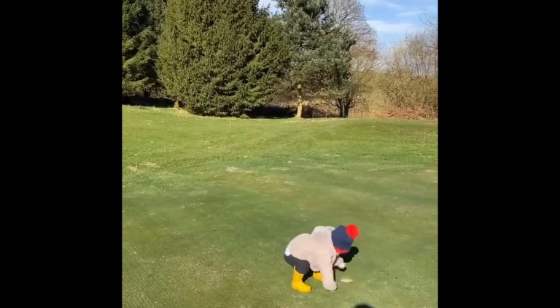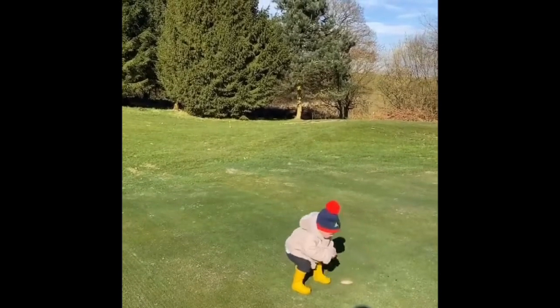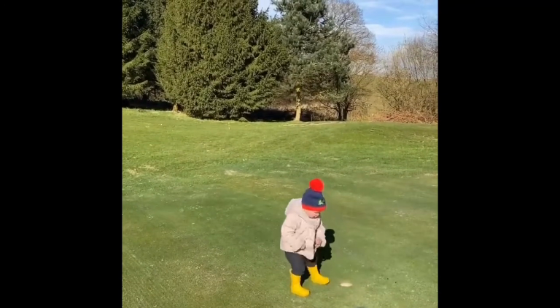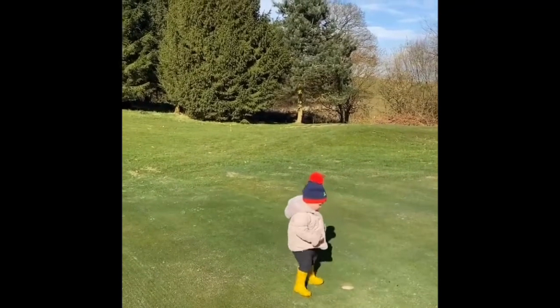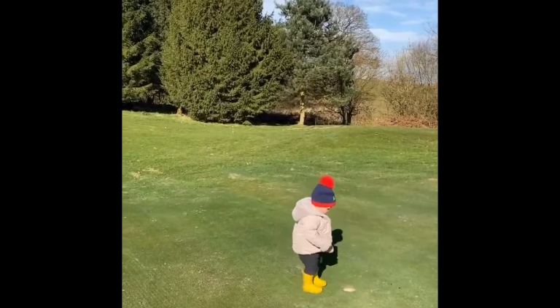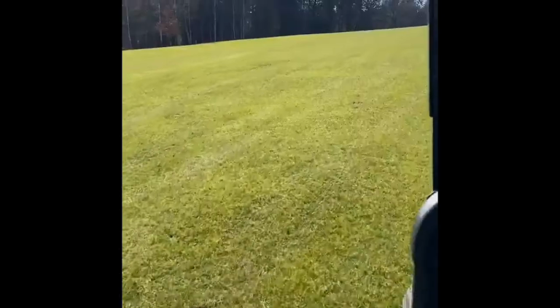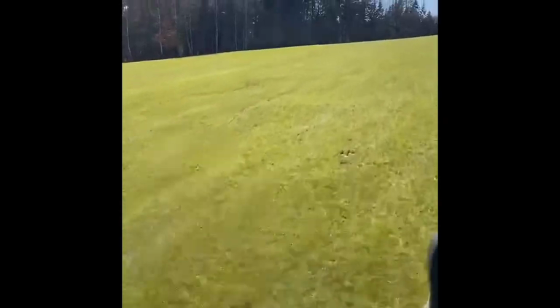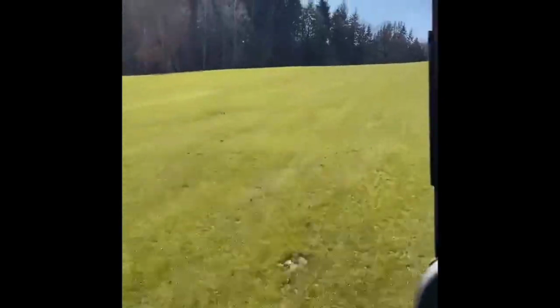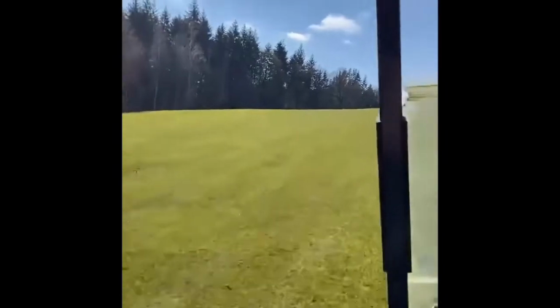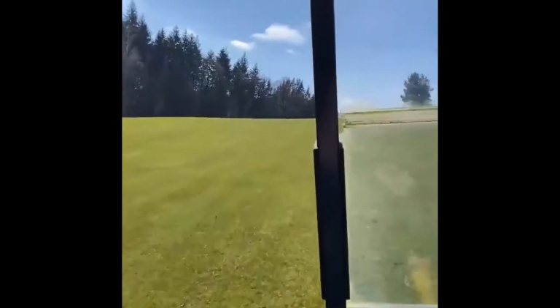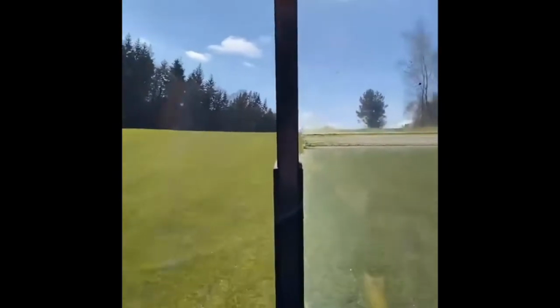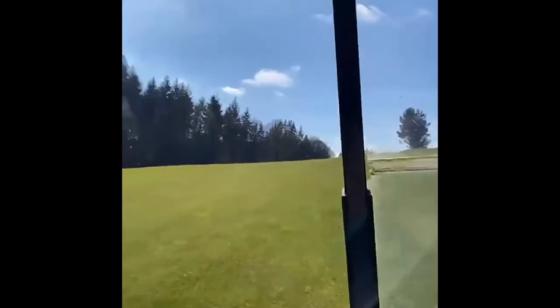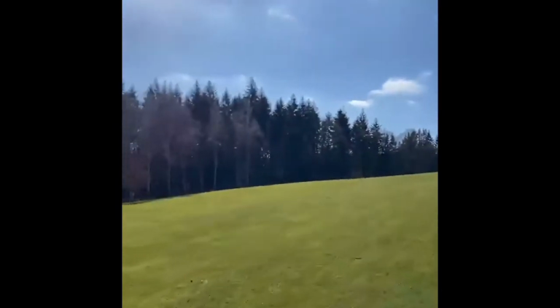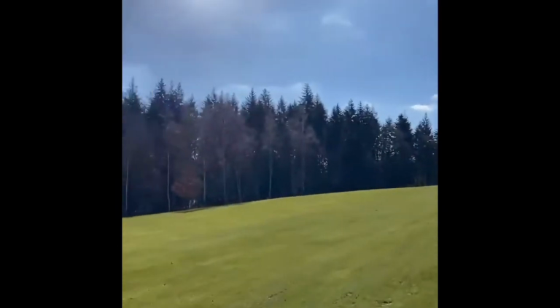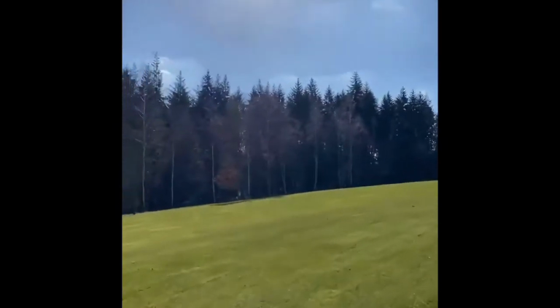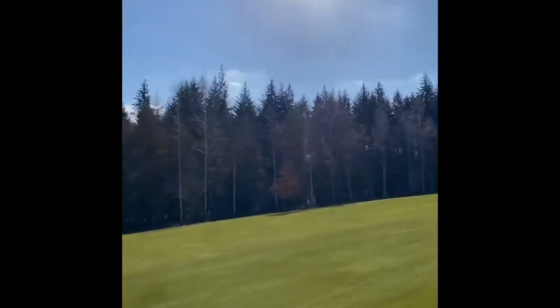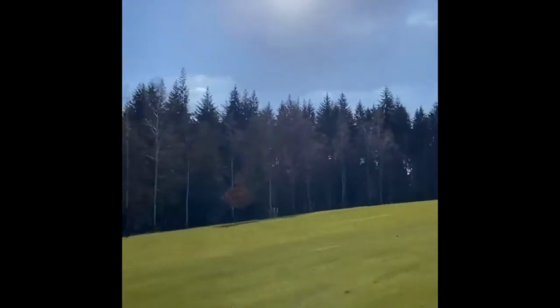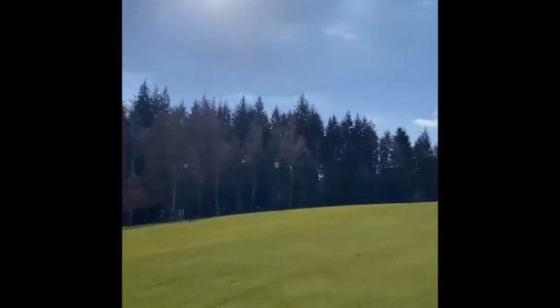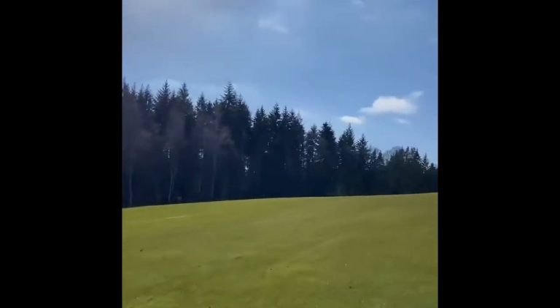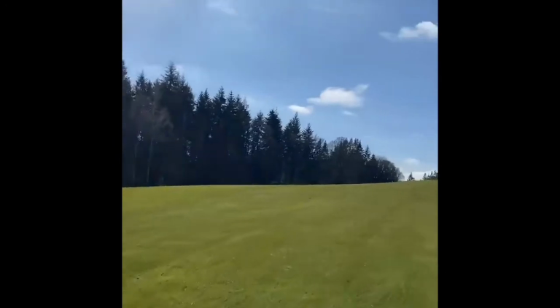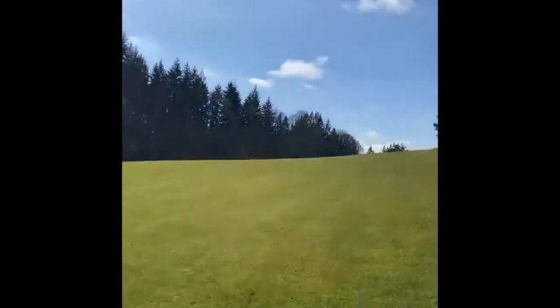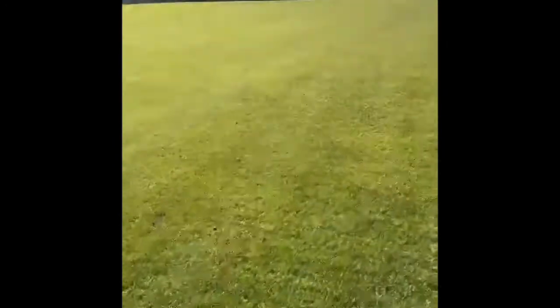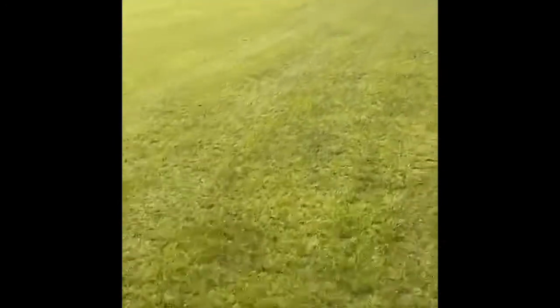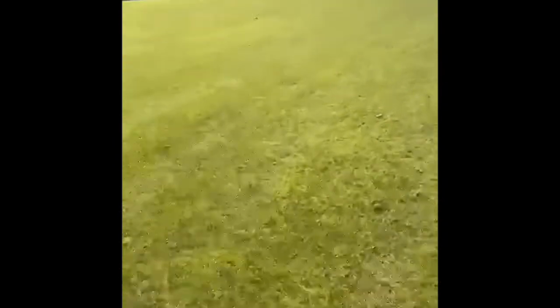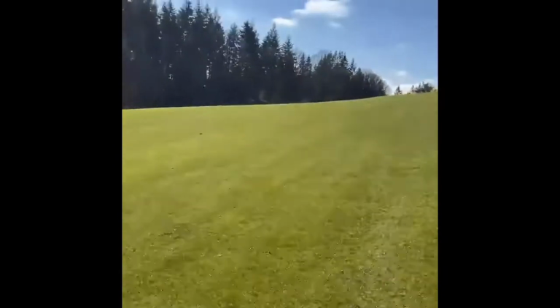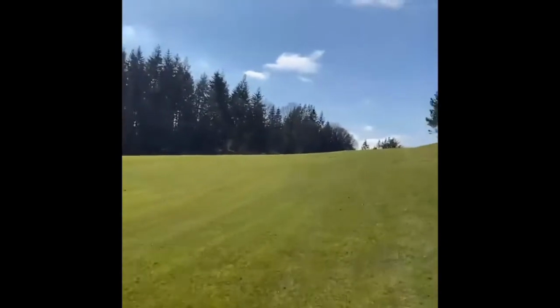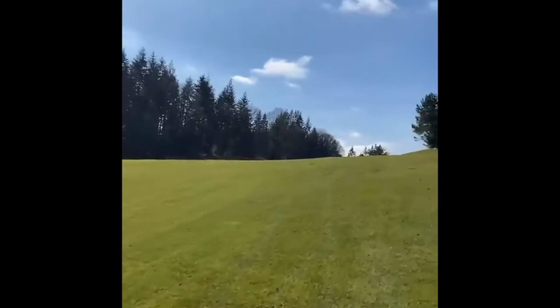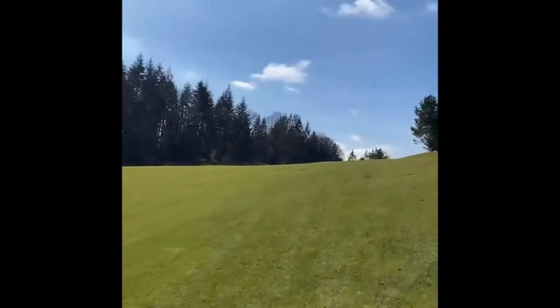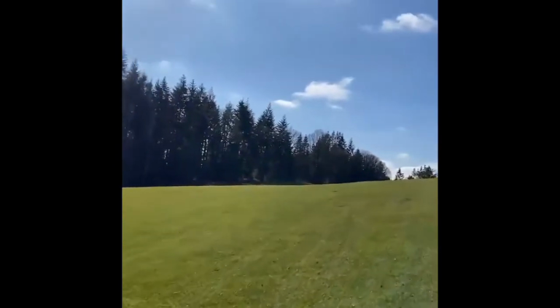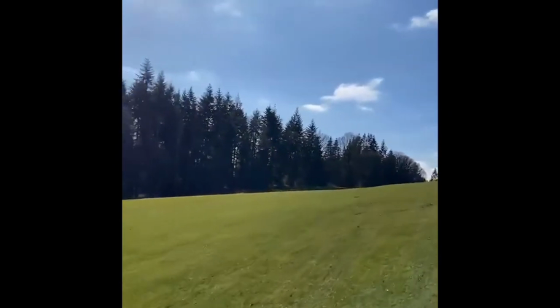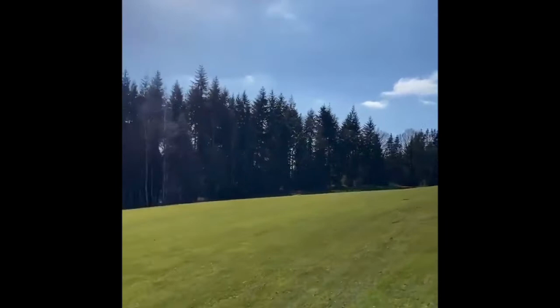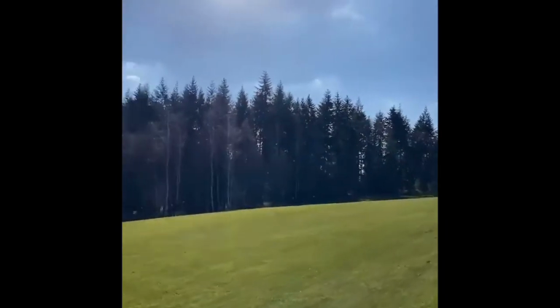So up the 7th we go. Like I keep saying, course is class. You're all going to love it when you're back here playing.